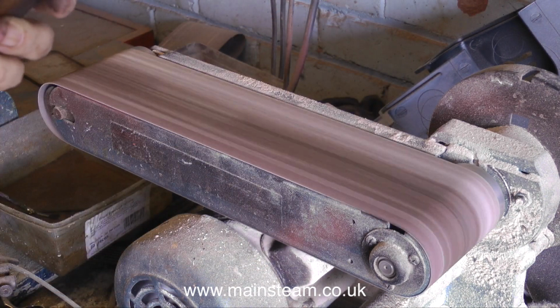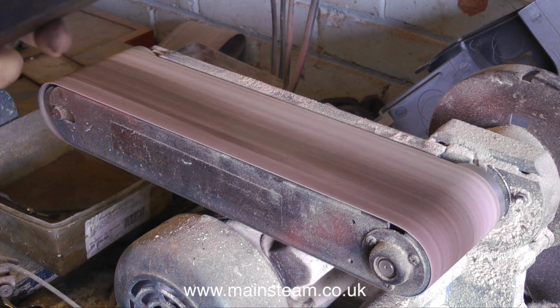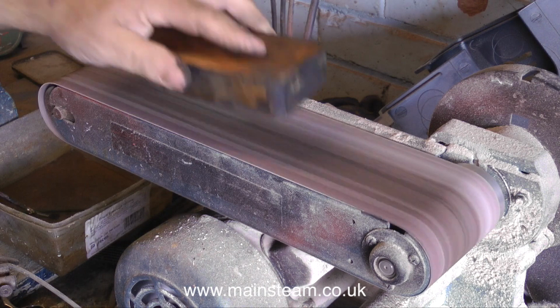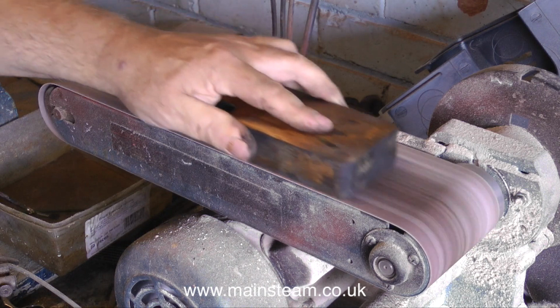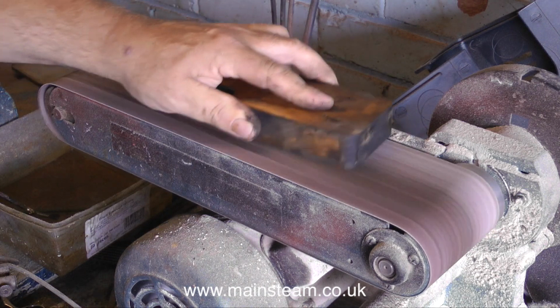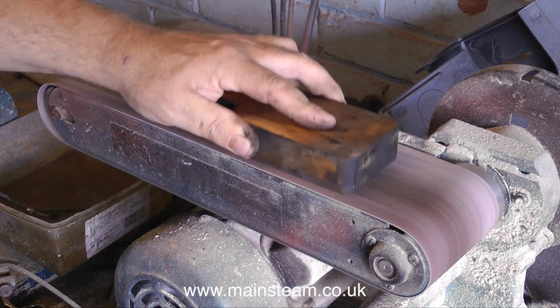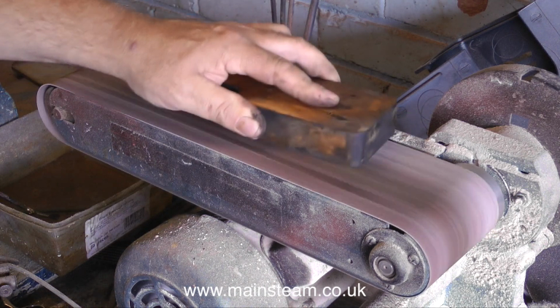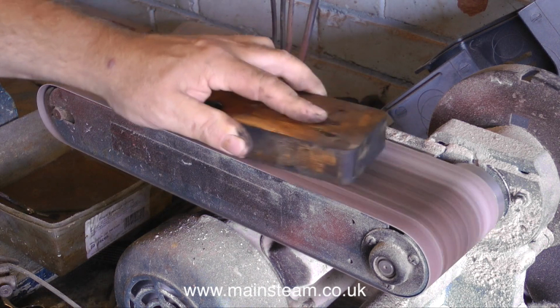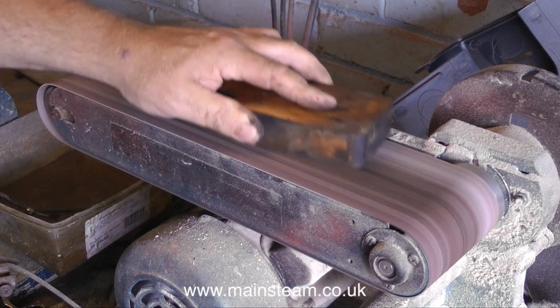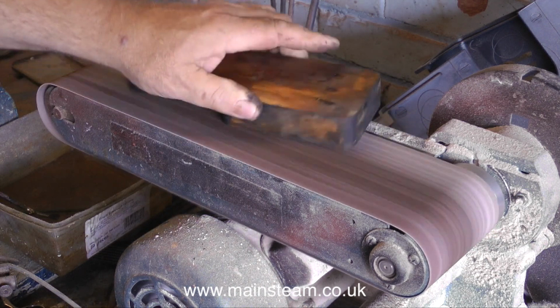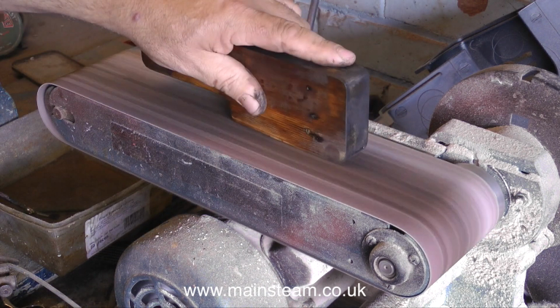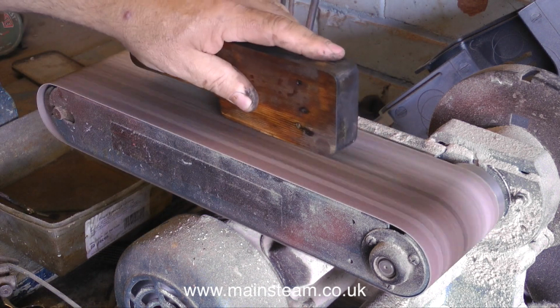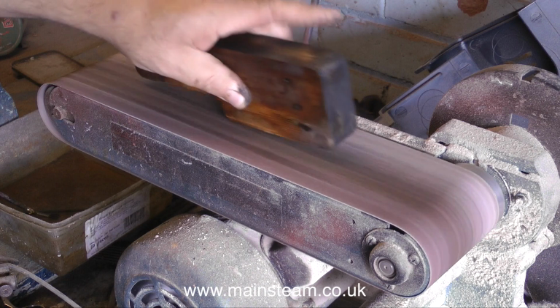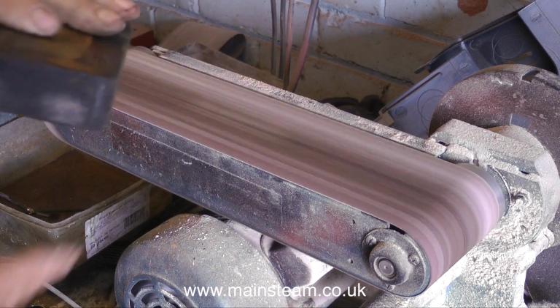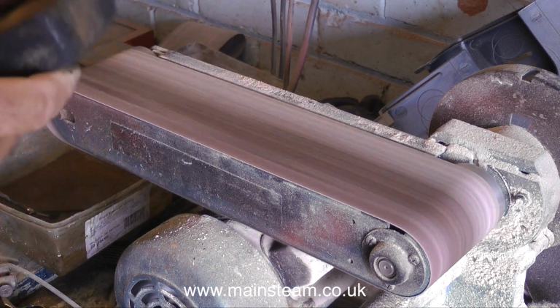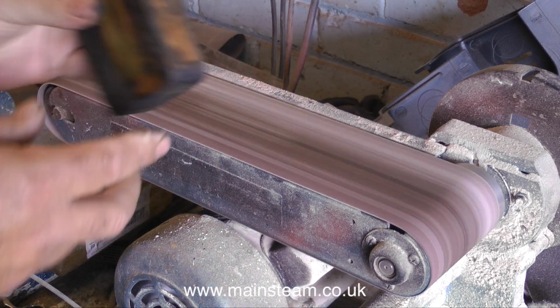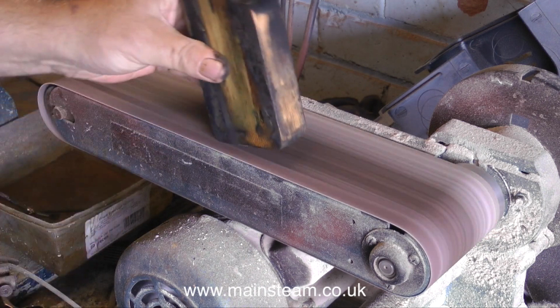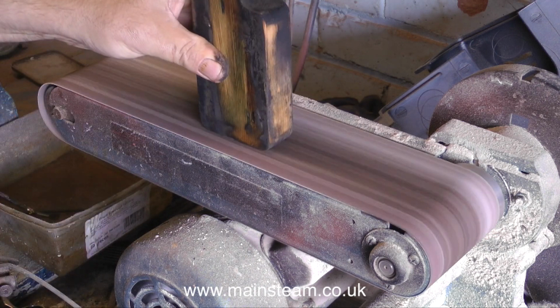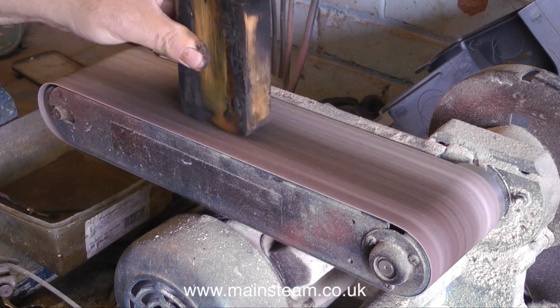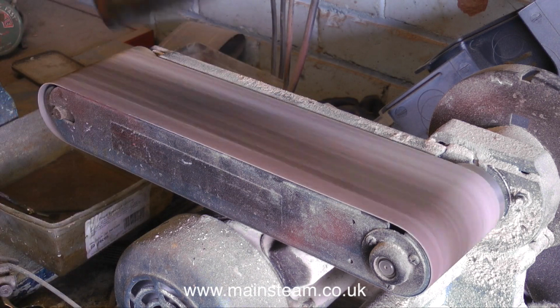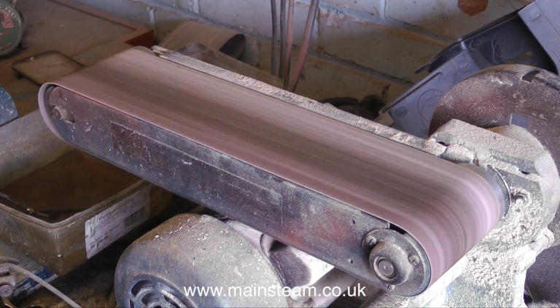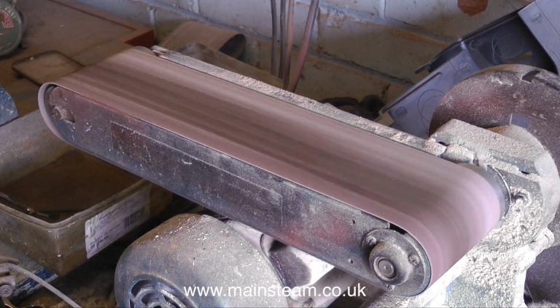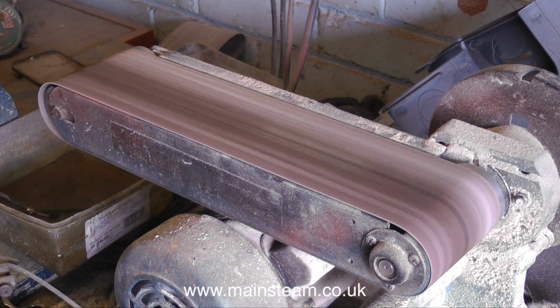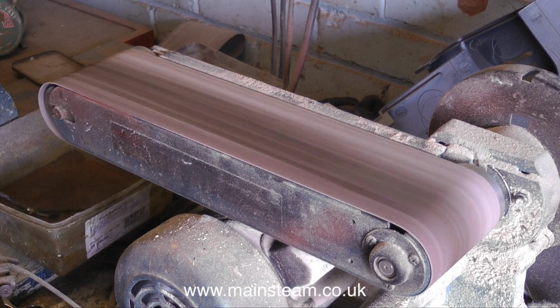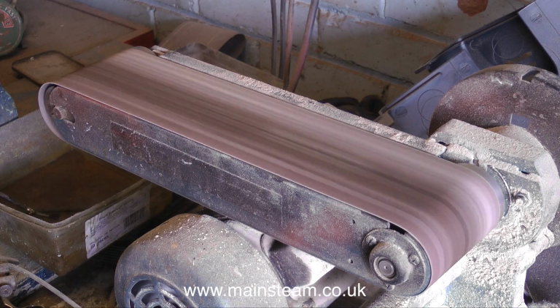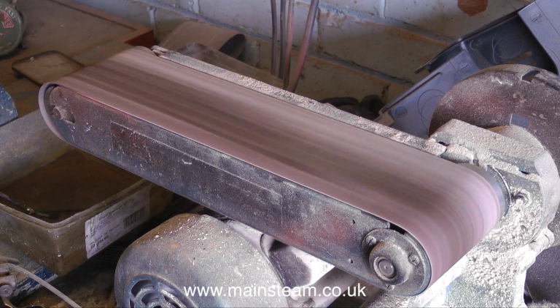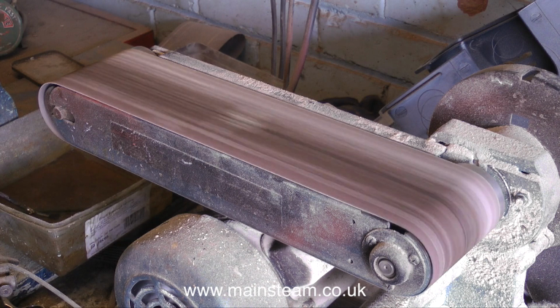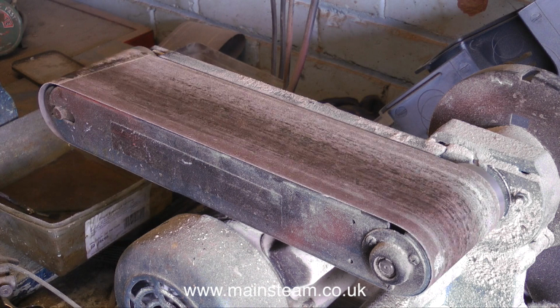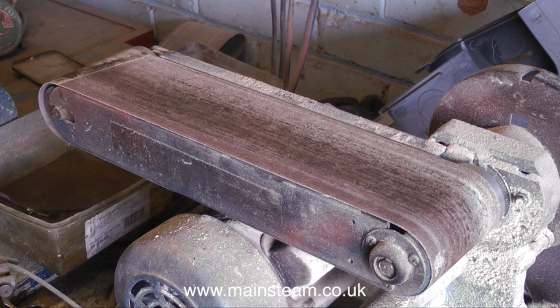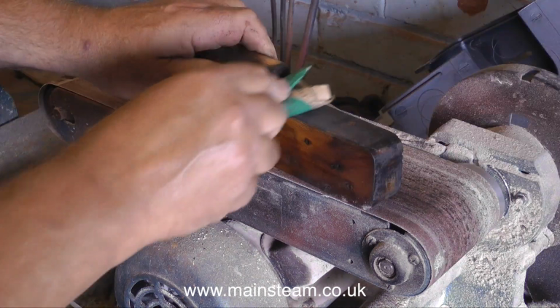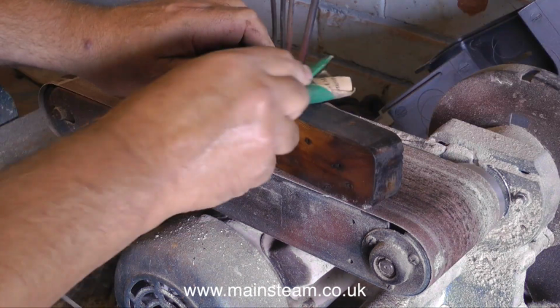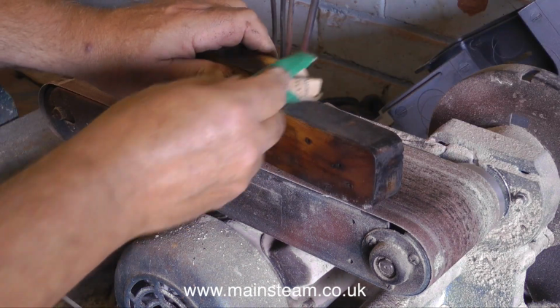When doing a job like this — removing paint from a part that's already made — it's a good idea not to use a new sanding belt. A new sanding belt will remove far too much of the material. Also the belt clogs up very easily with the old paint, so it's not going to do a new belt a lot of good.